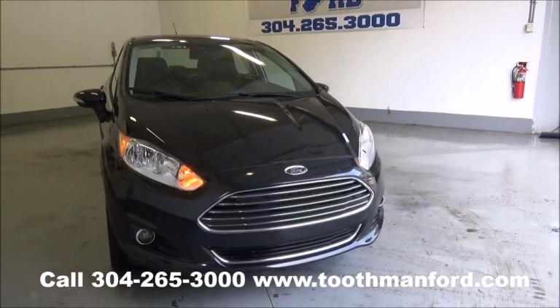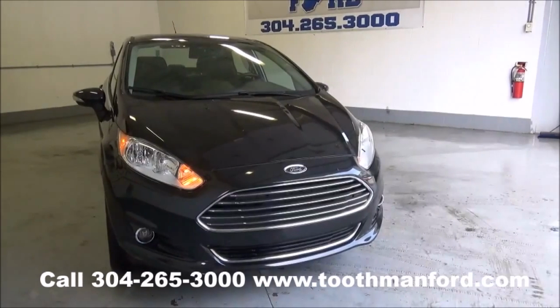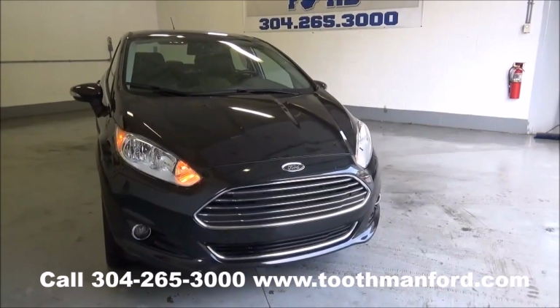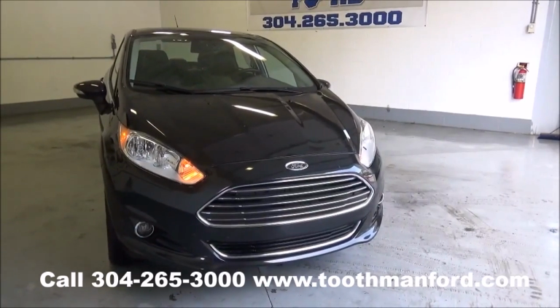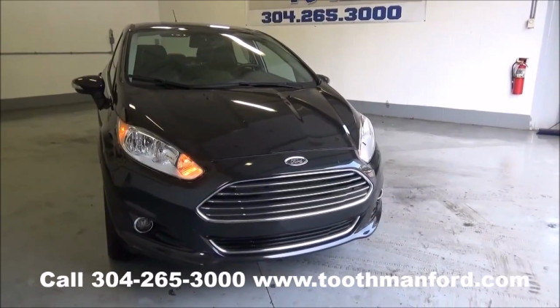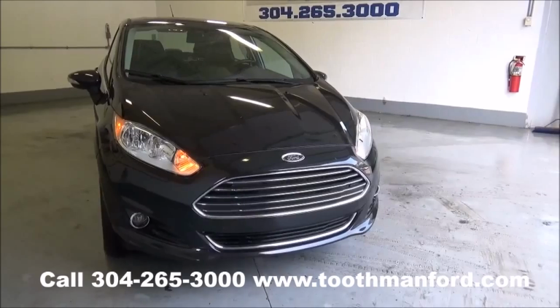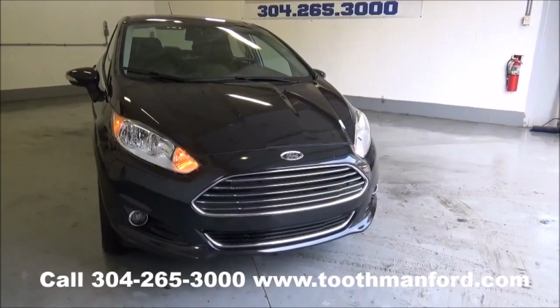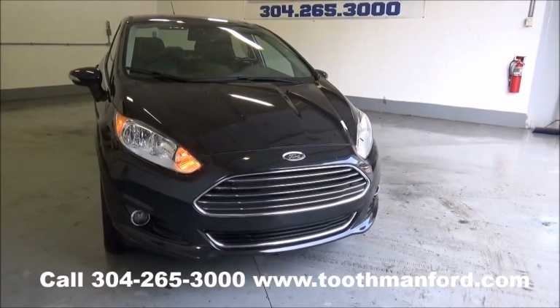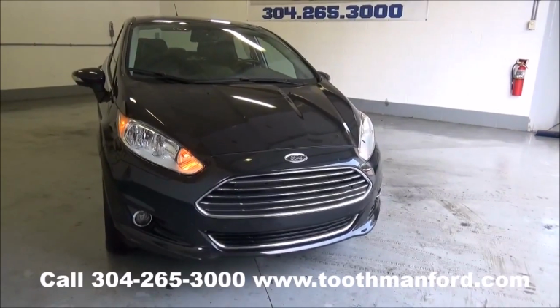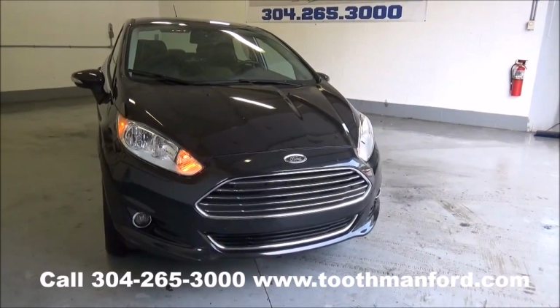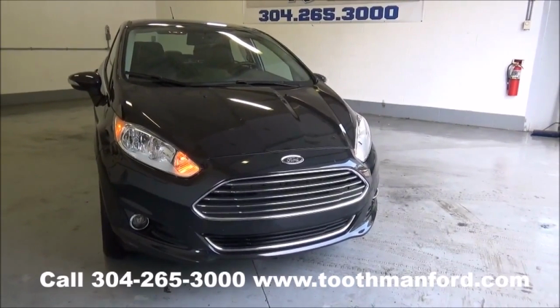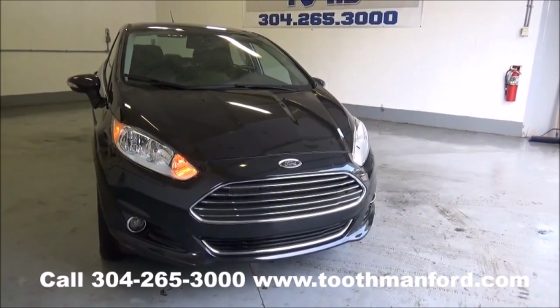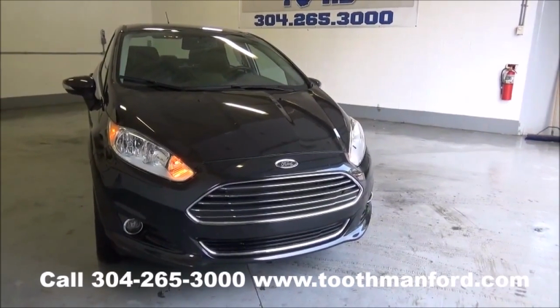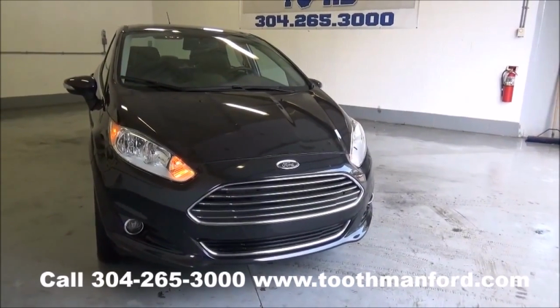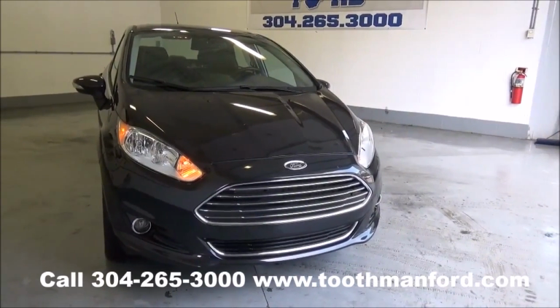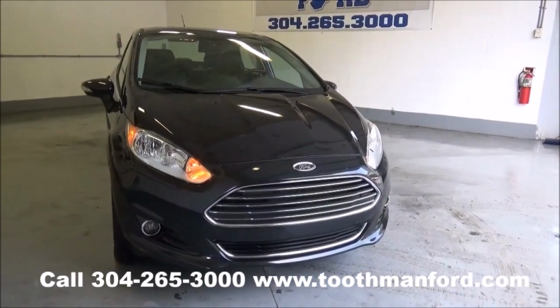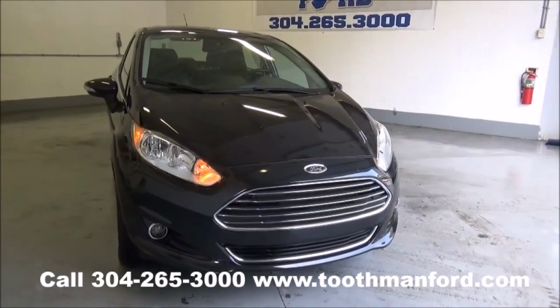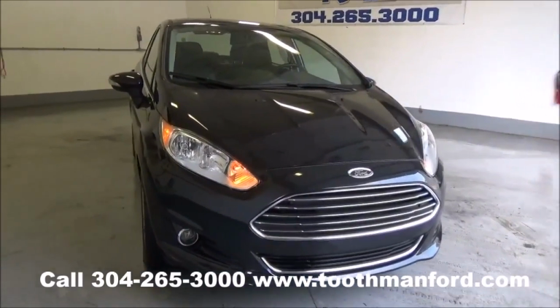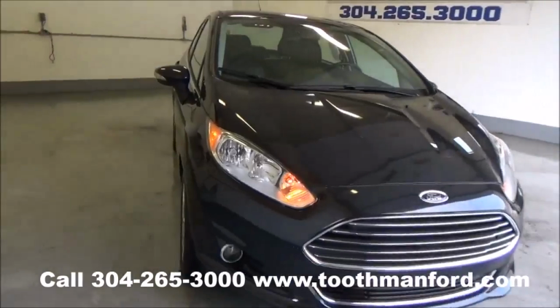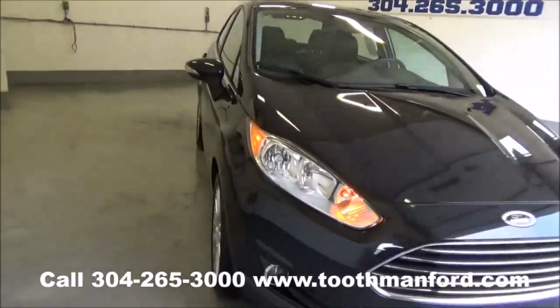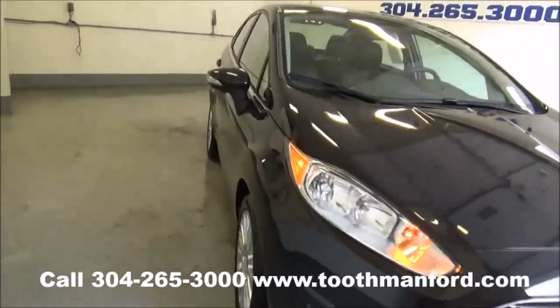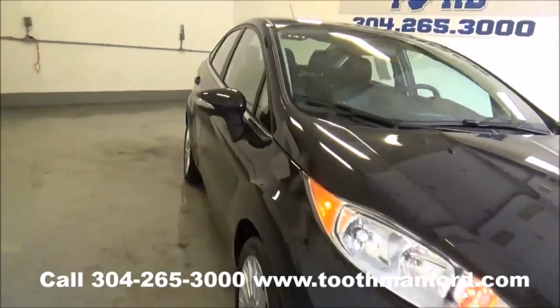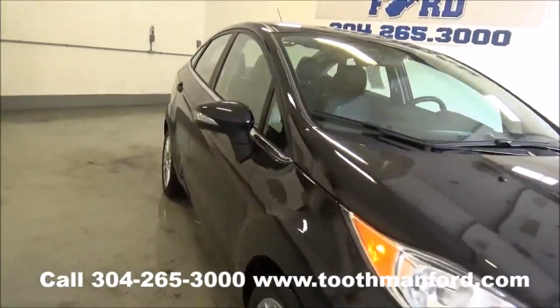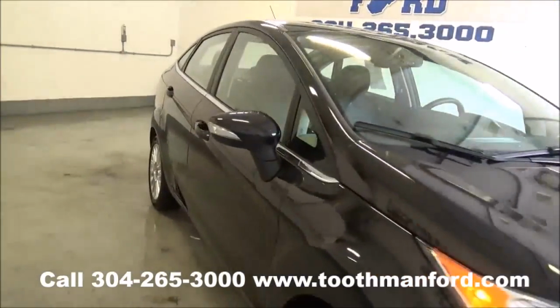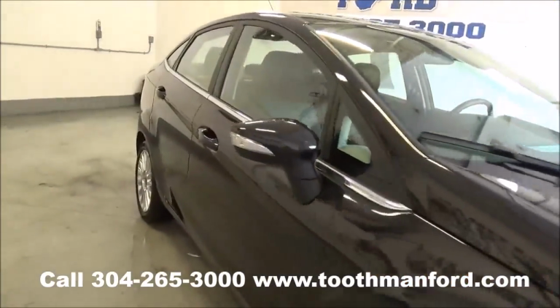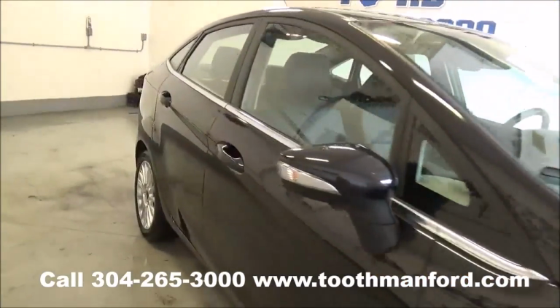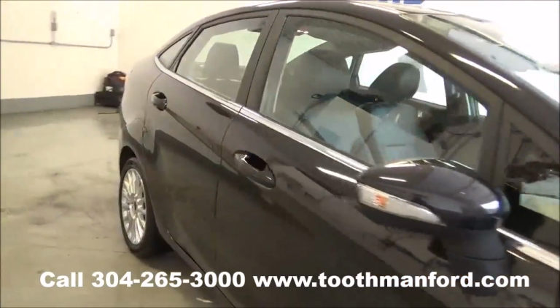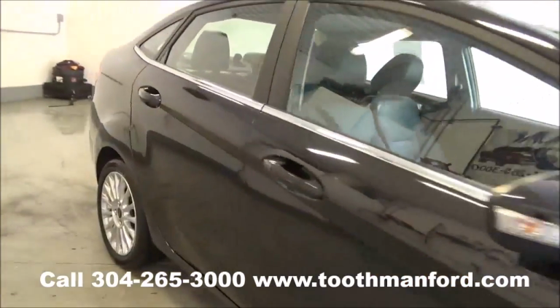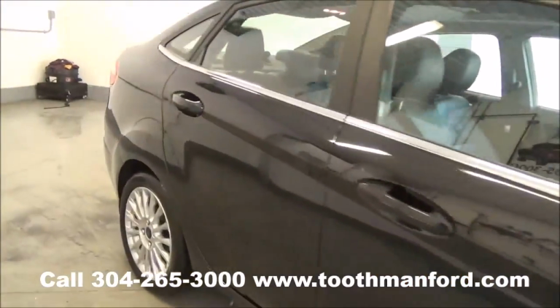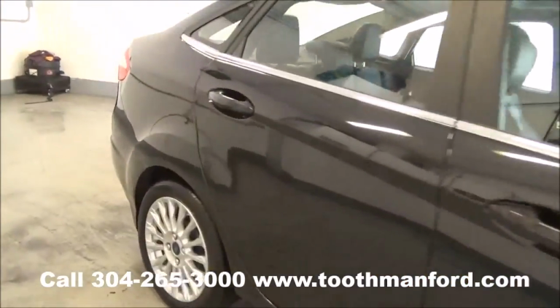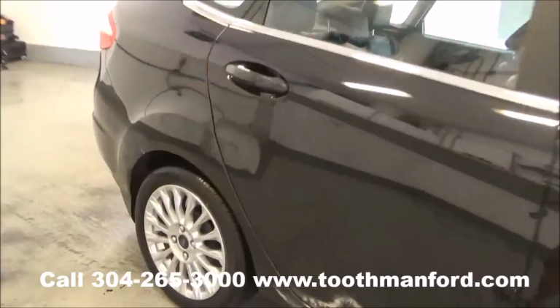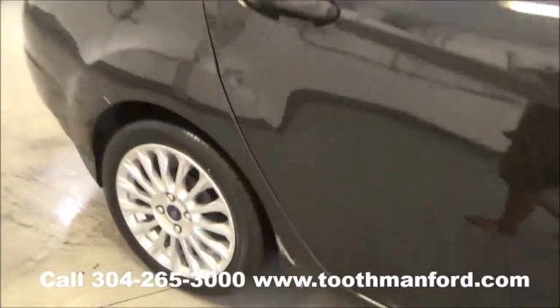I'm Rachel Toothman Ford. Visit us at ToothmanFord.com. I have a 2014 Ford Fiesta, it's a titanium model. It has the fog lights in the front, turn signals in the mirrors, a clean auto check, and one local owner.